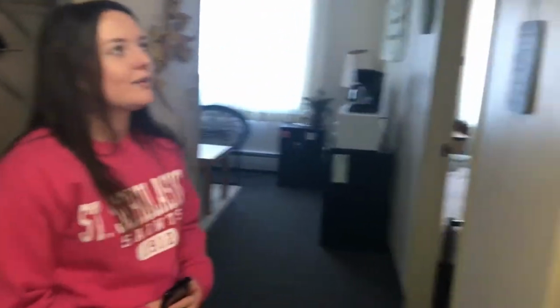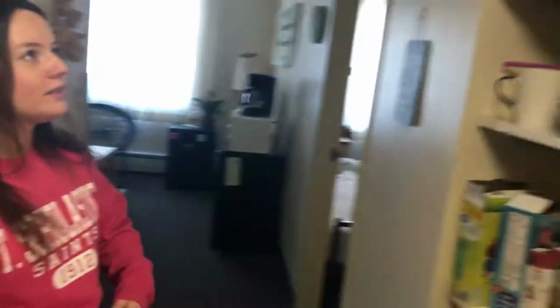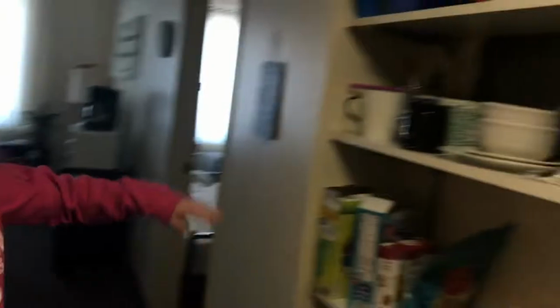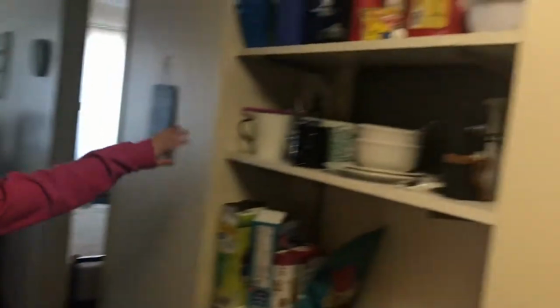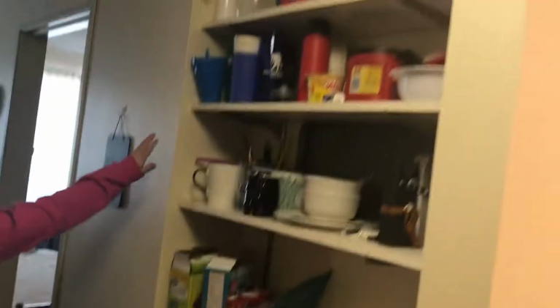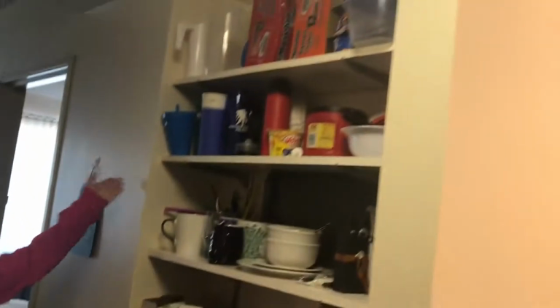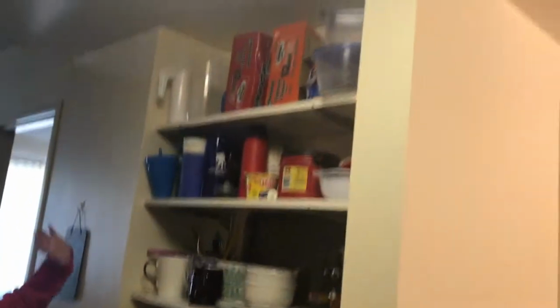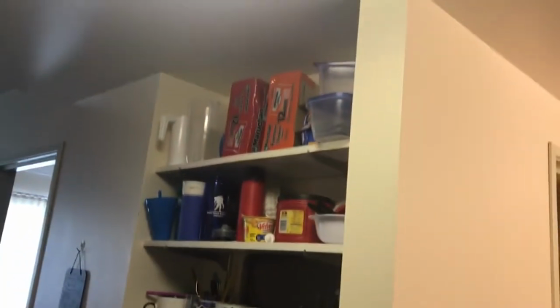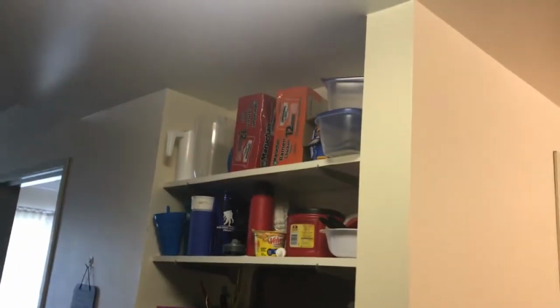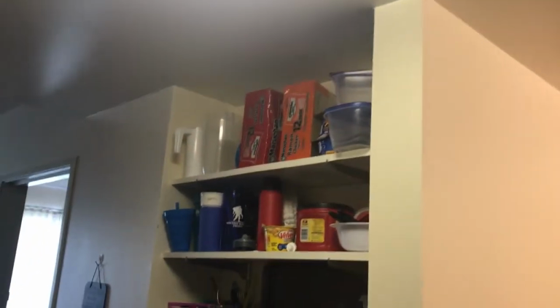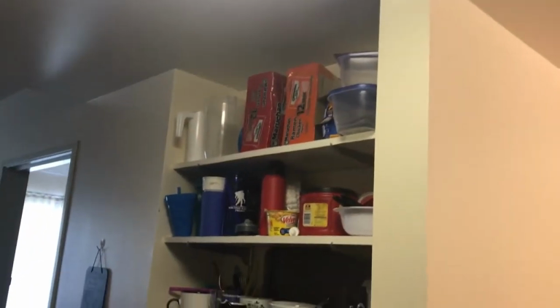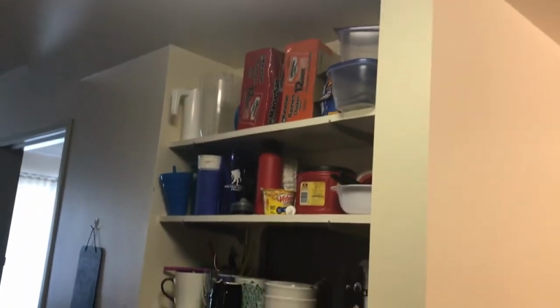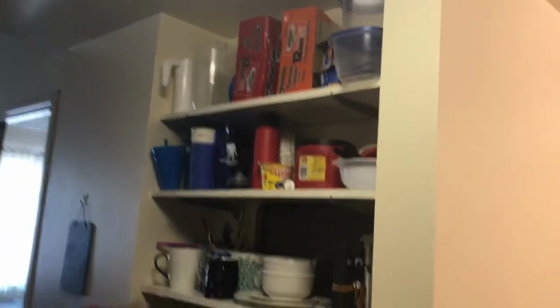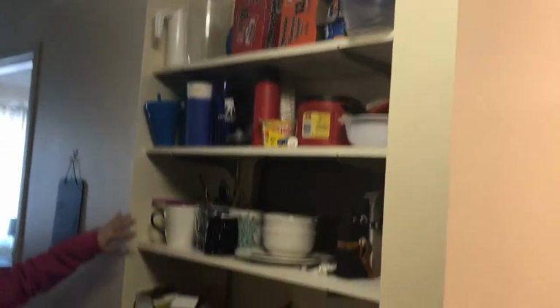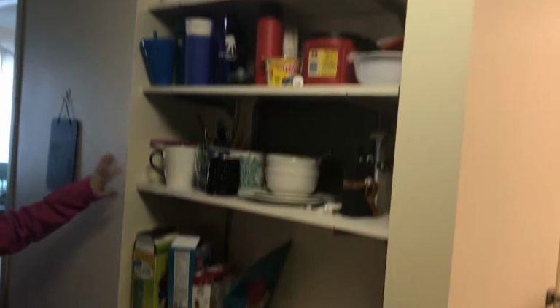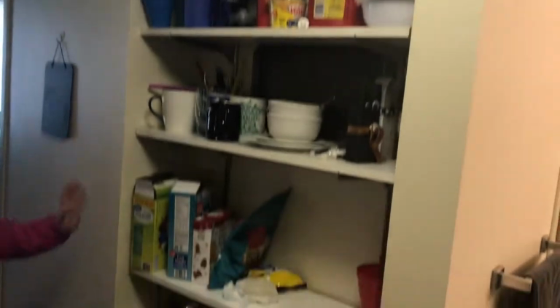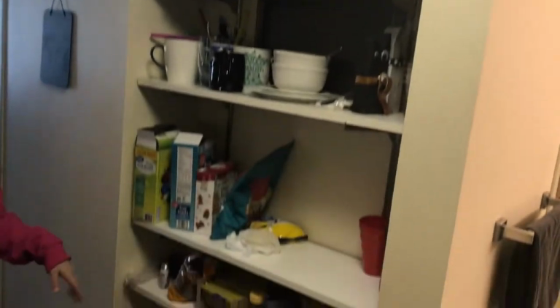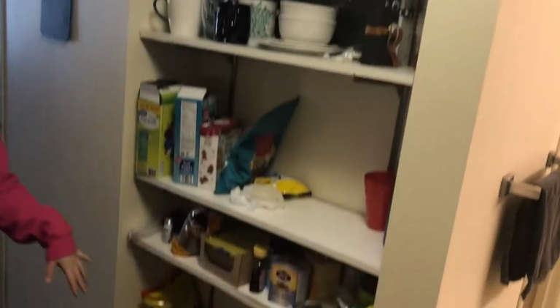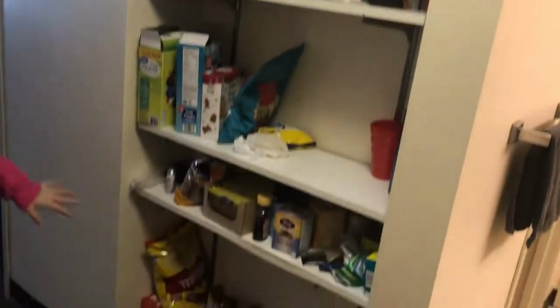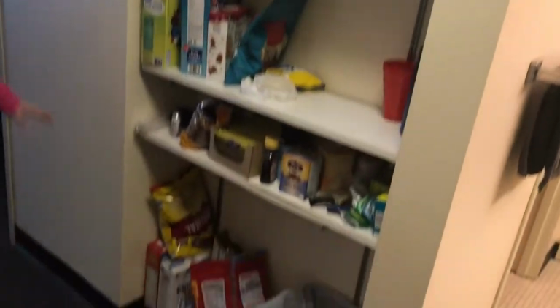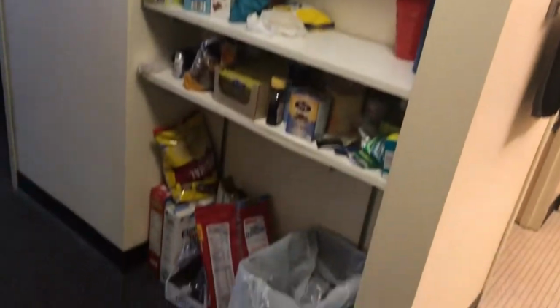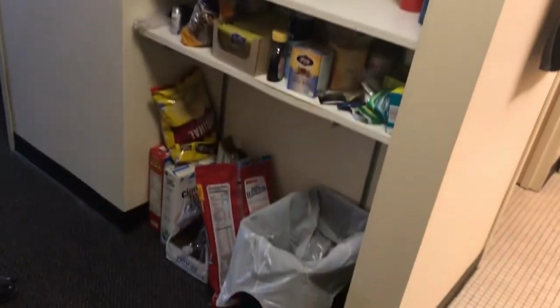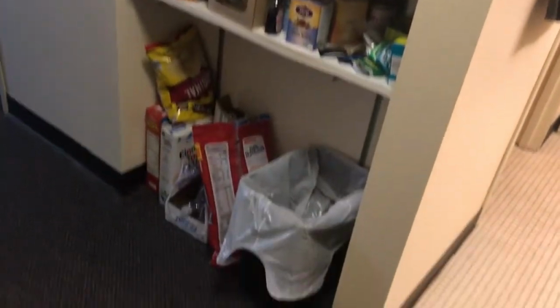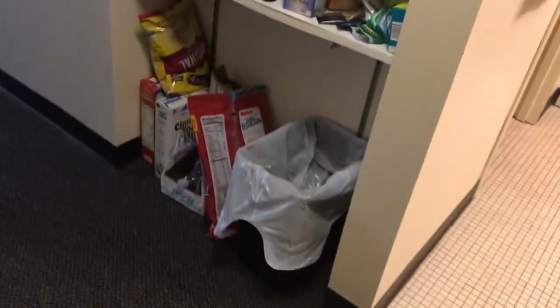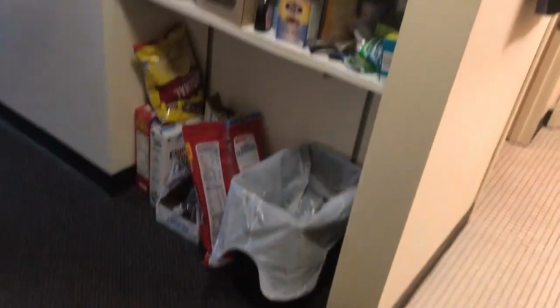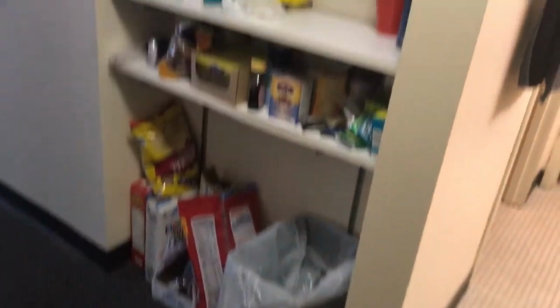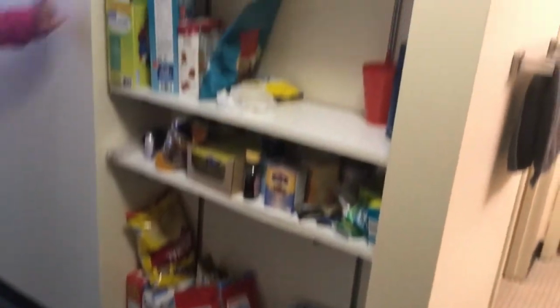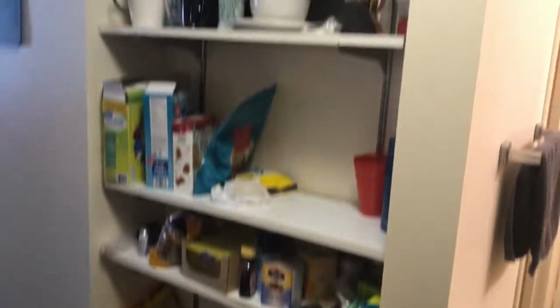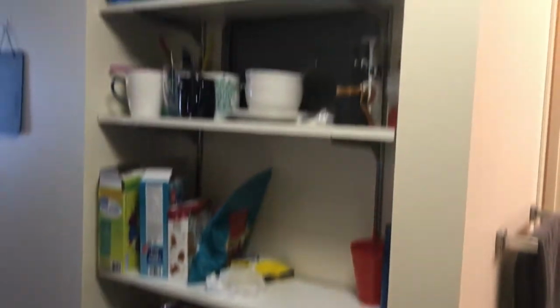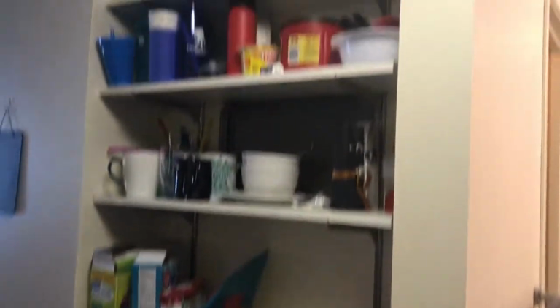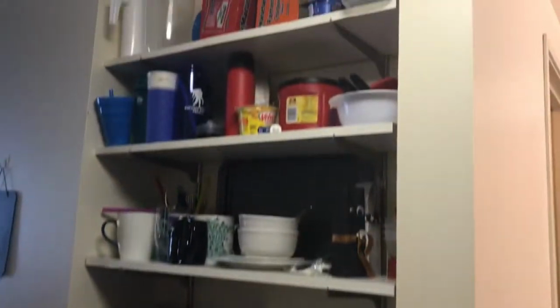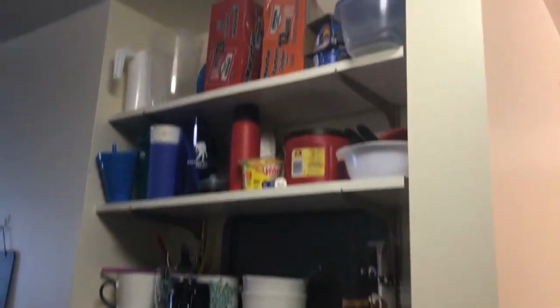Then we have a little pantry area right here for our food and dishes that we share. It's really nice to have shelves like that.